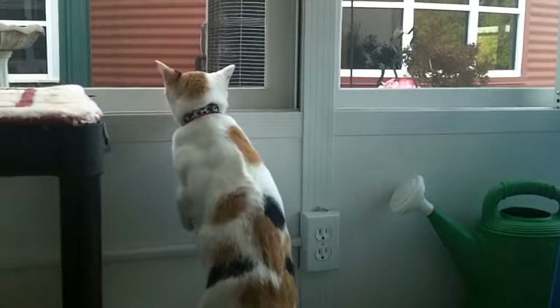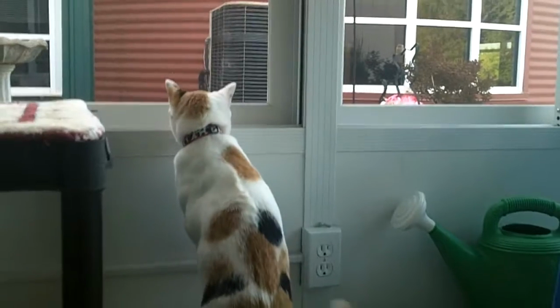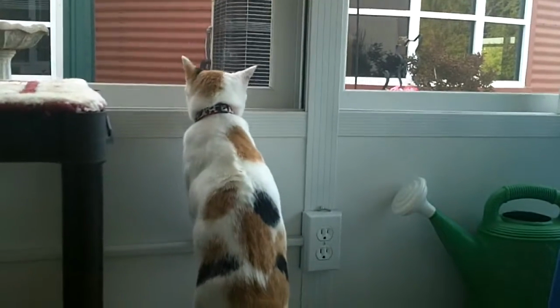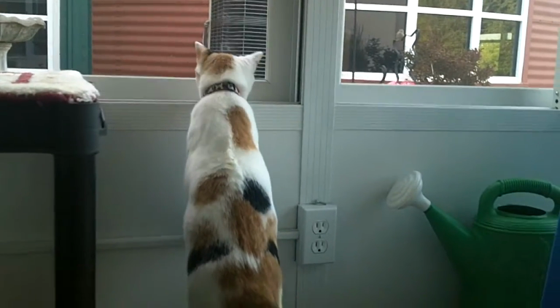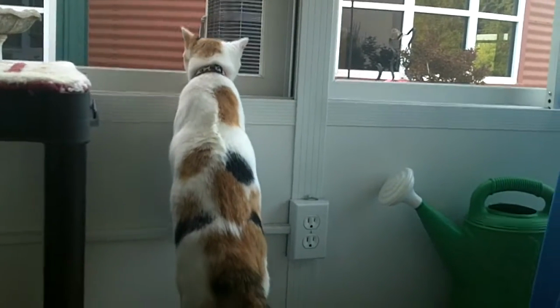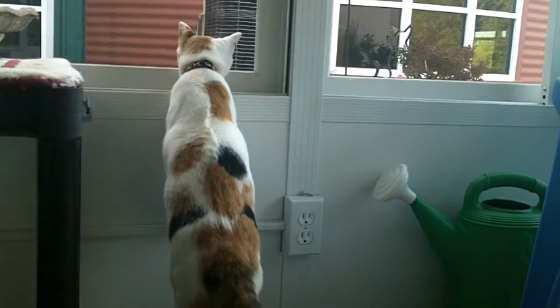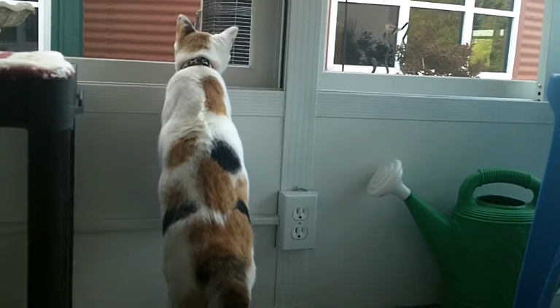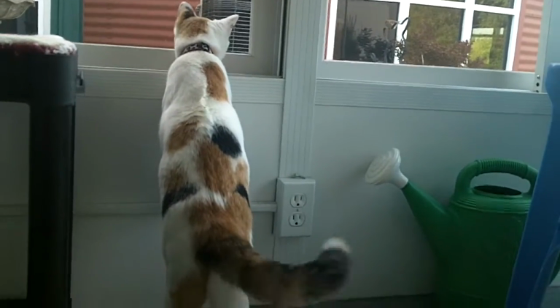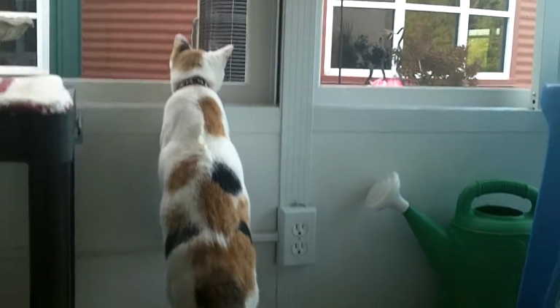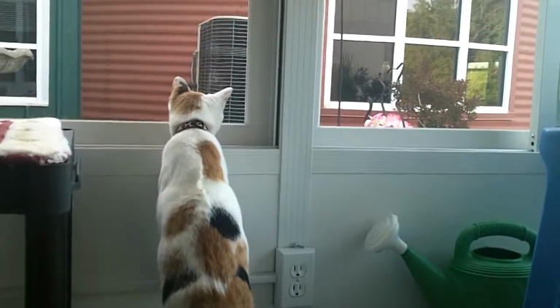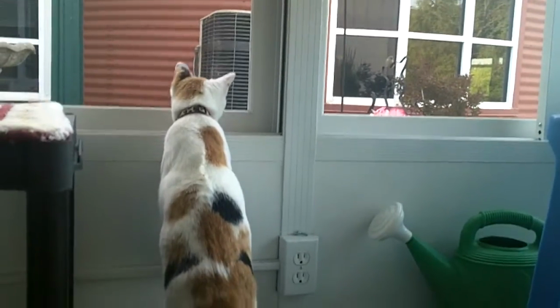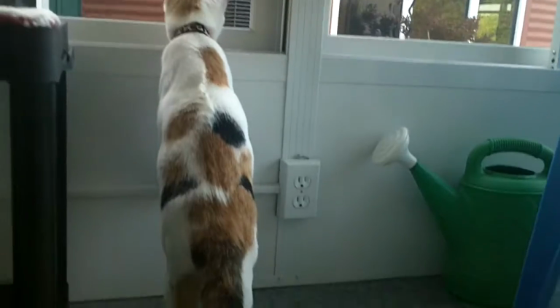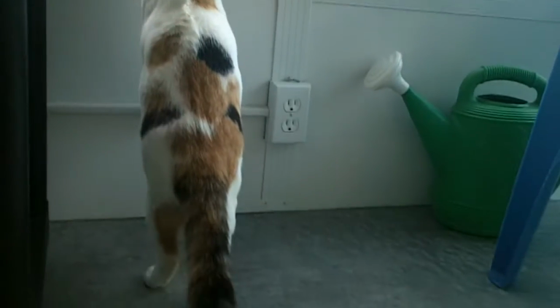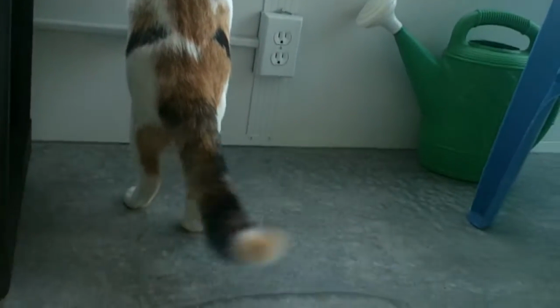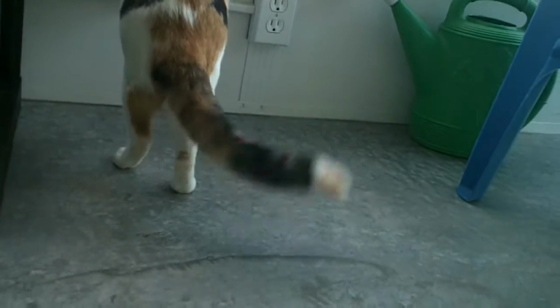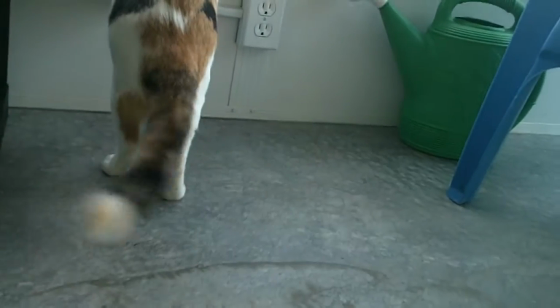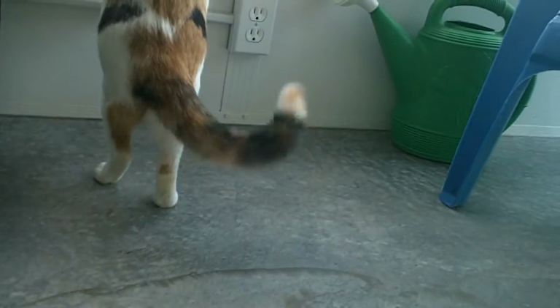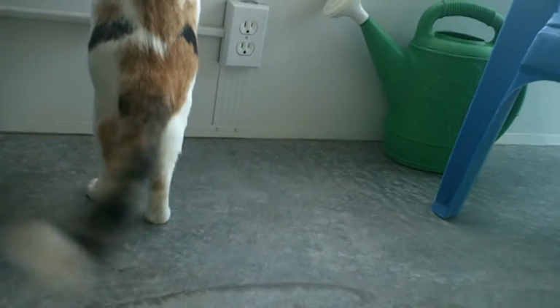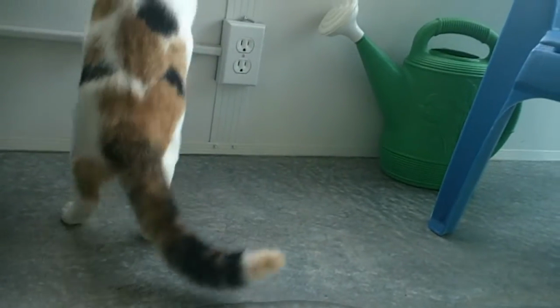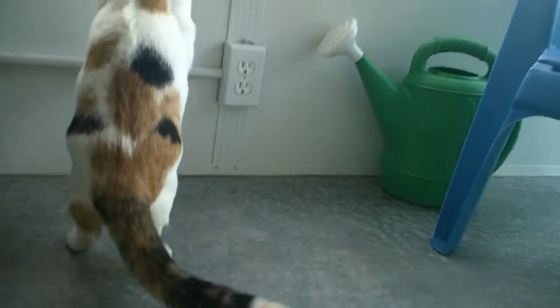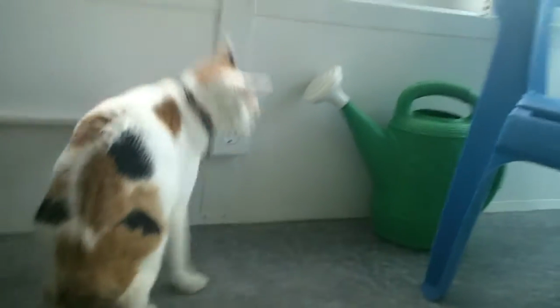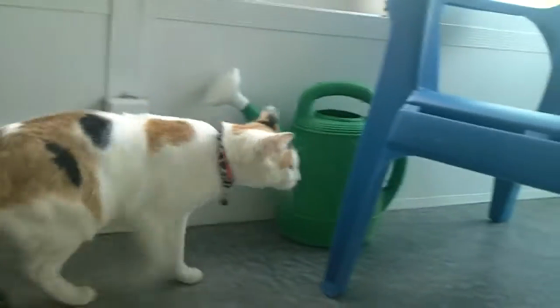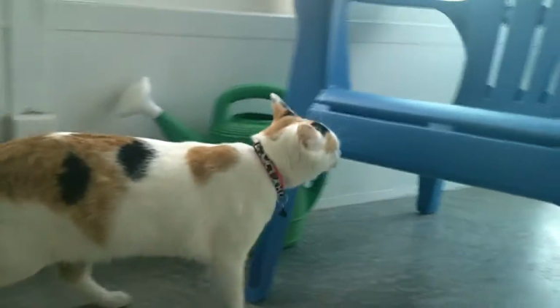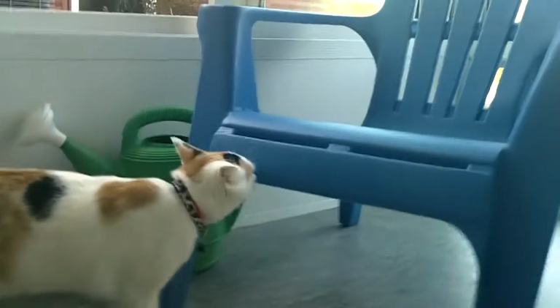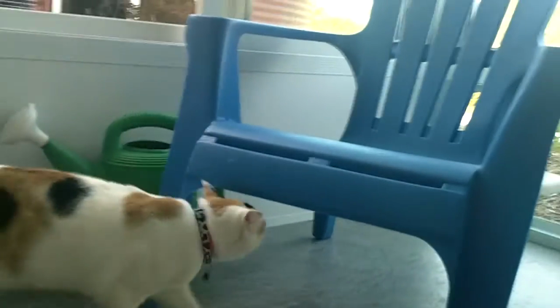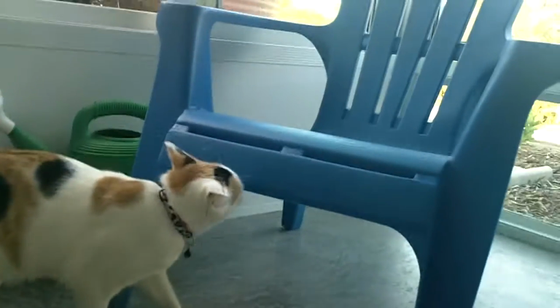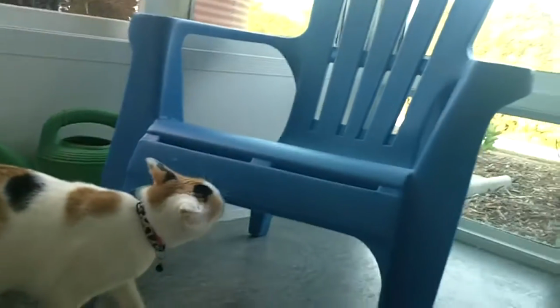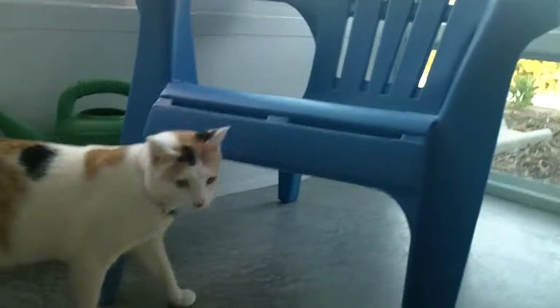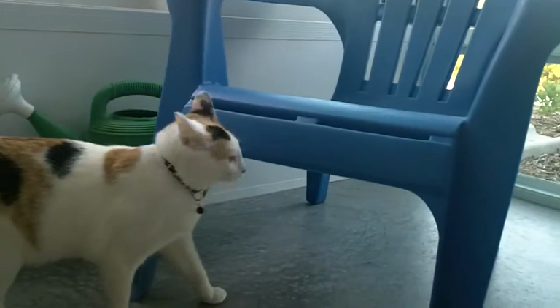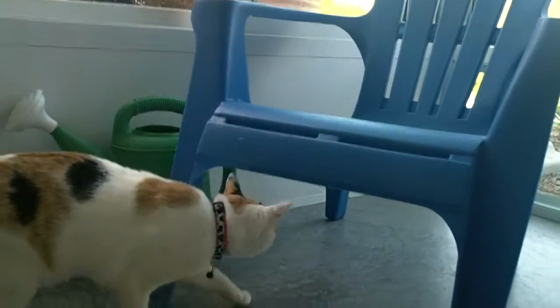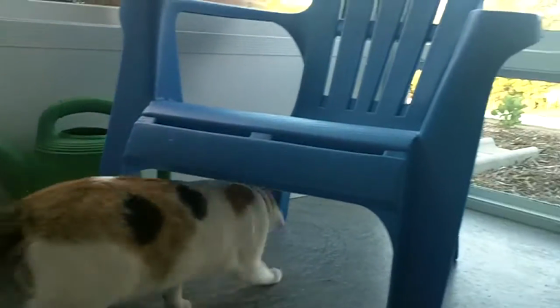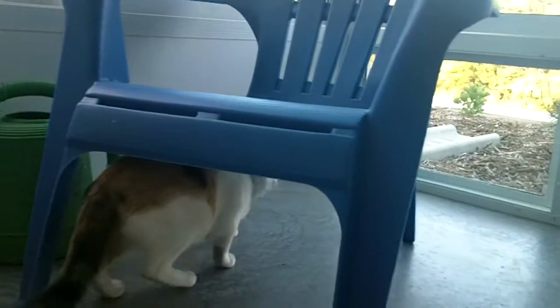This beautiful calico cat is named Six. Look at her beautiful markings, right down to the little white tip on her tail. Isn't that cute? Now Six is exploring our sunroom. She's just come in here, so she's kind of checking everything out.